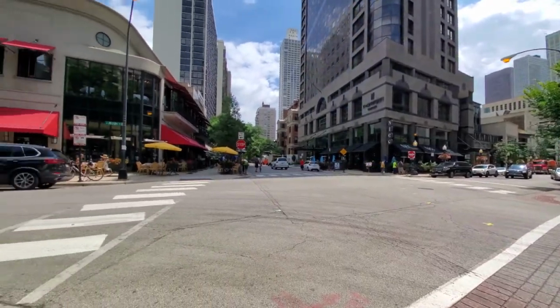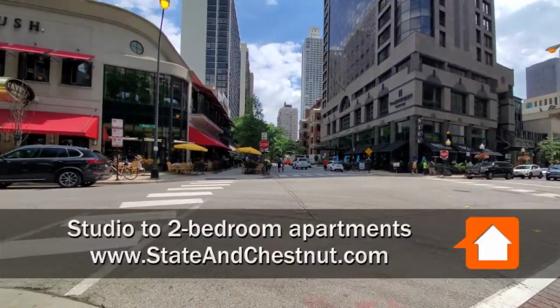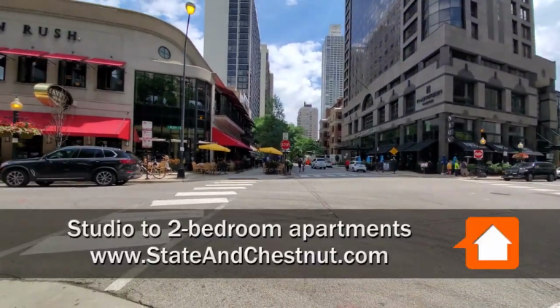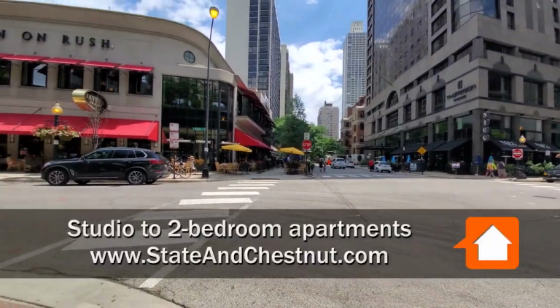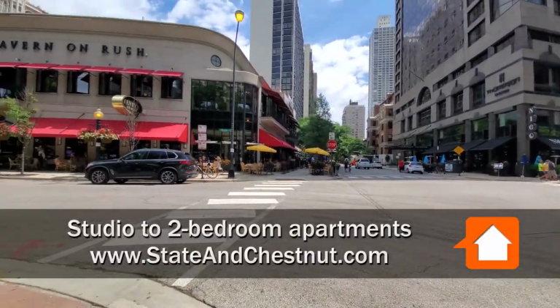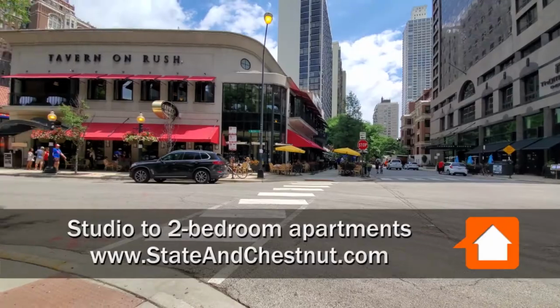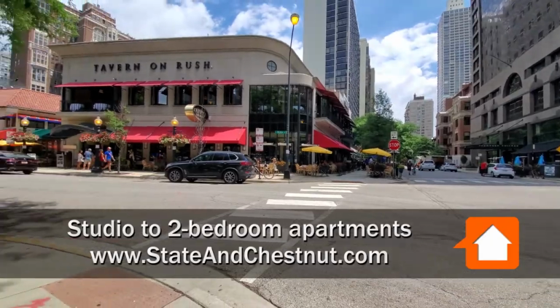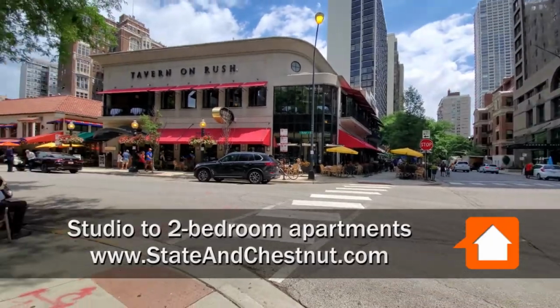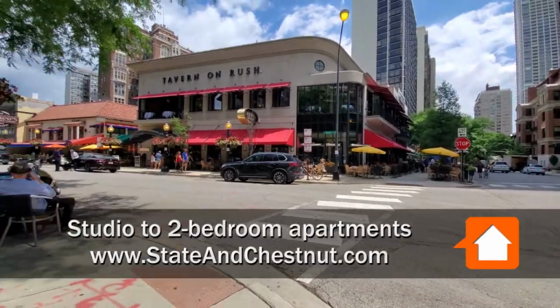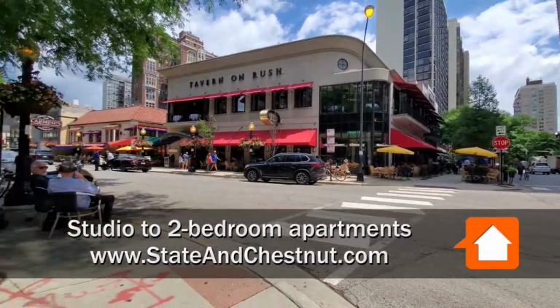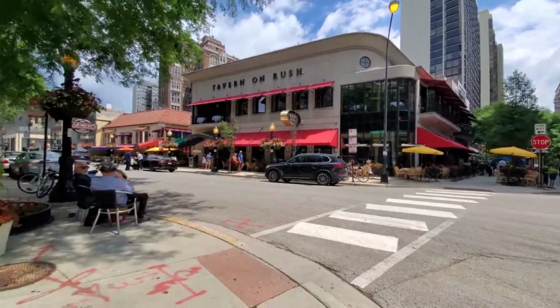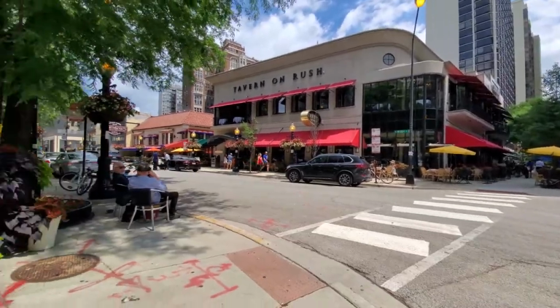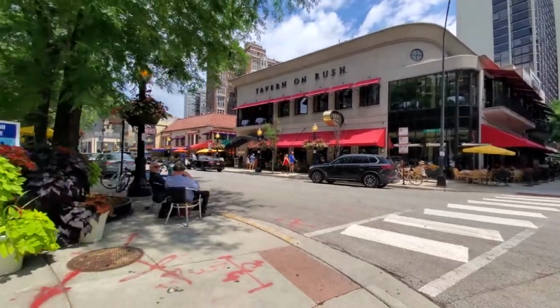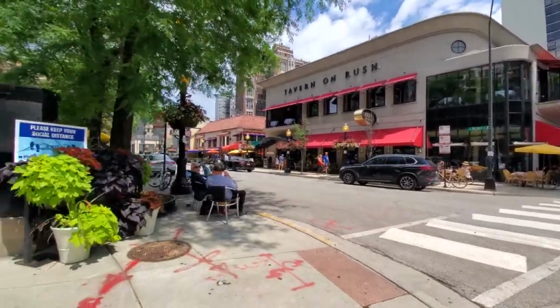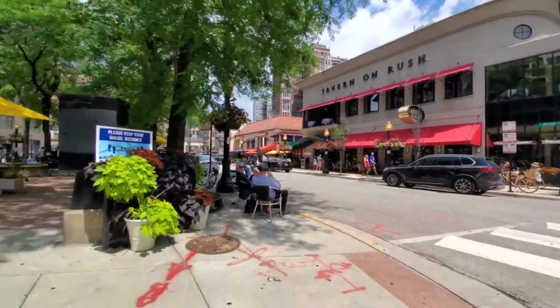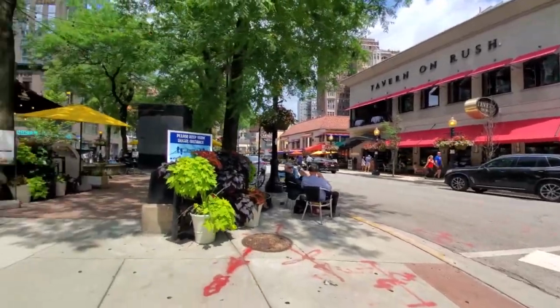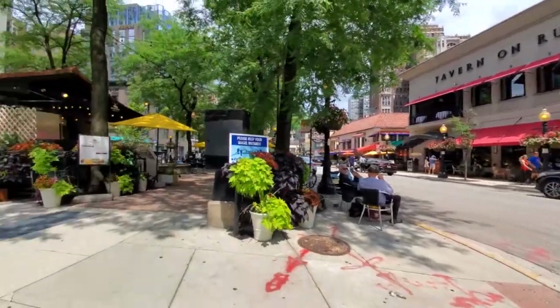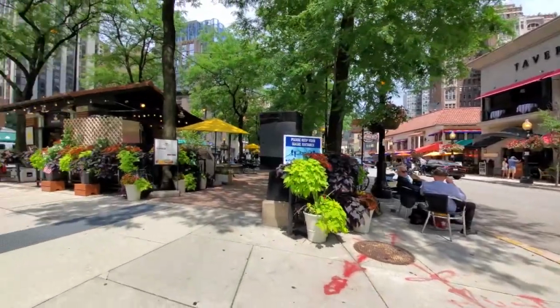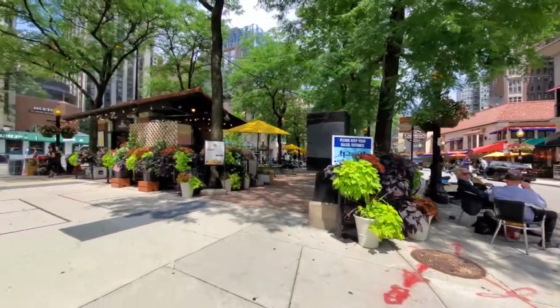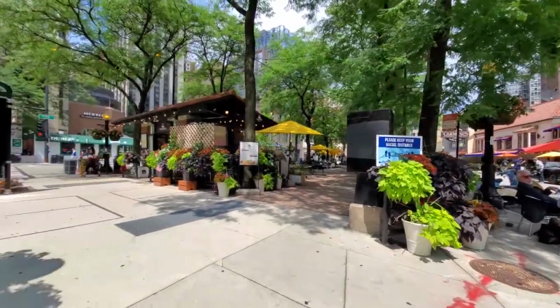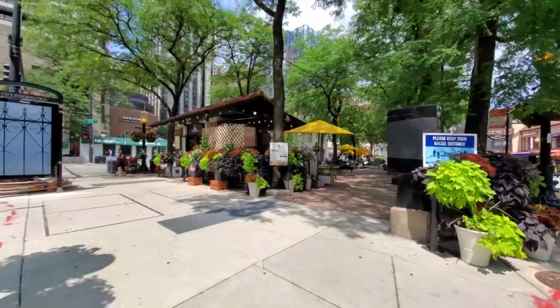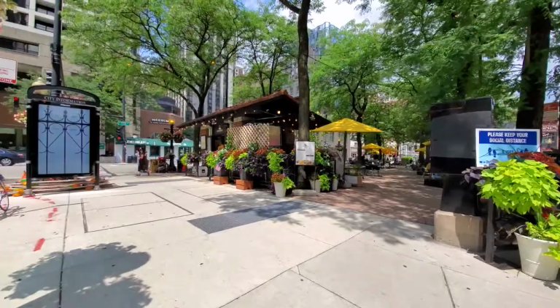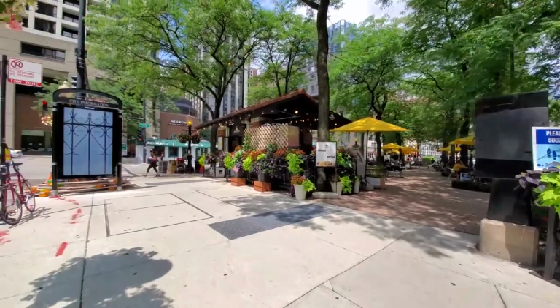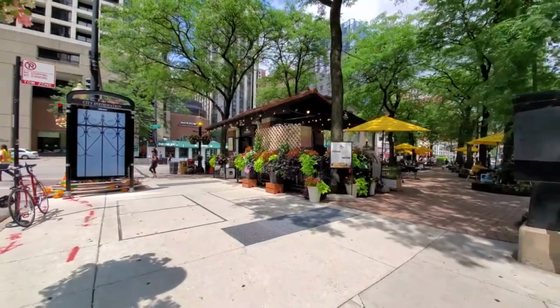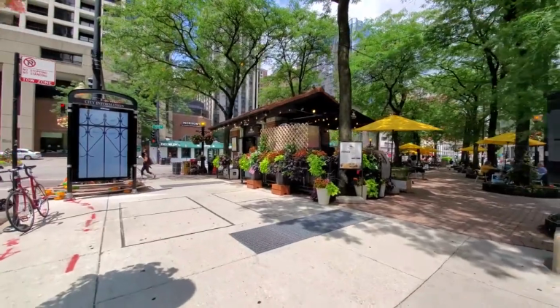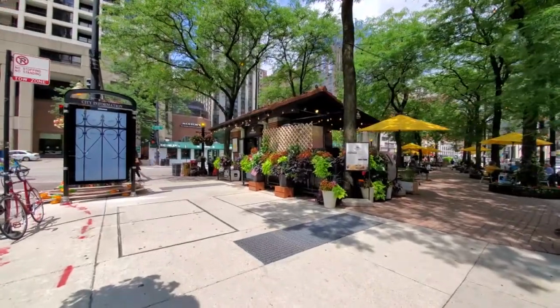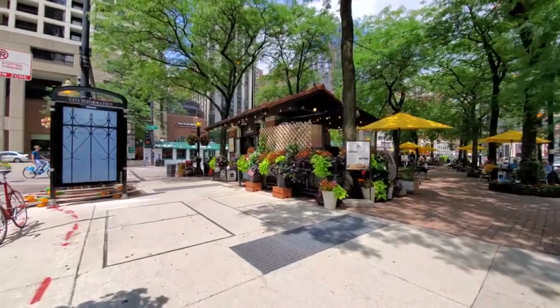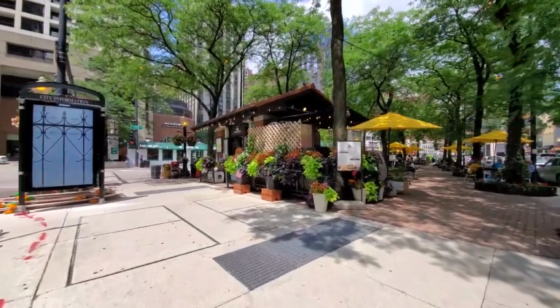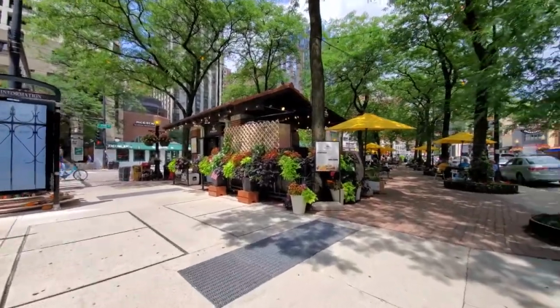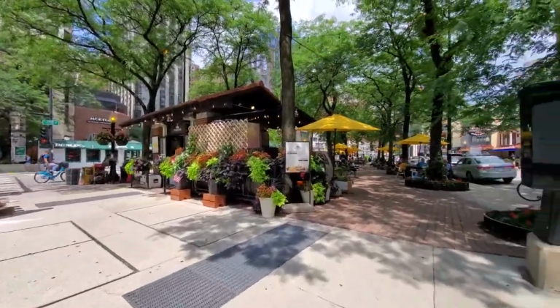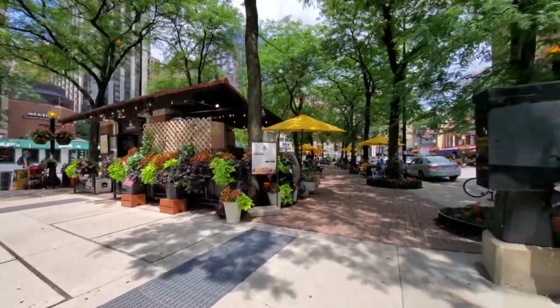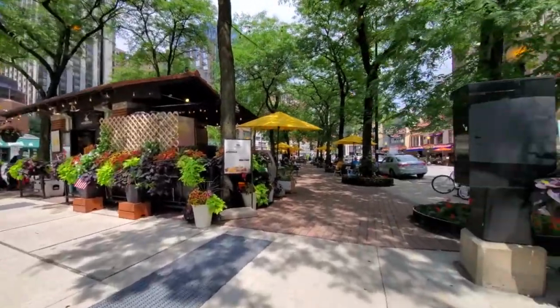I'm surrounded by a vibrant scene of bars, restaurants, and night spots, a short walk from Oak Street Beach and the shops along Oak Street and Michigan Avenue's Mag Mile.